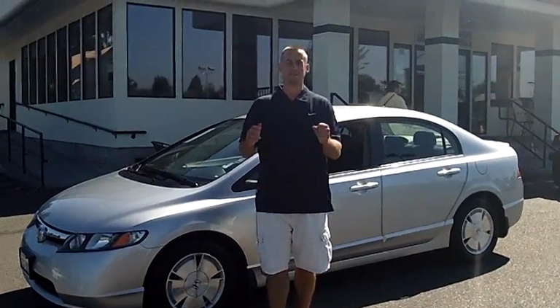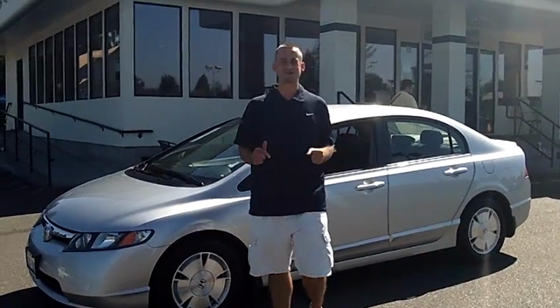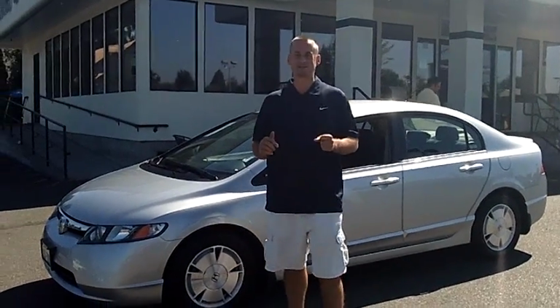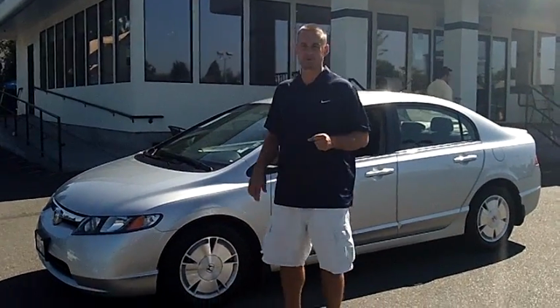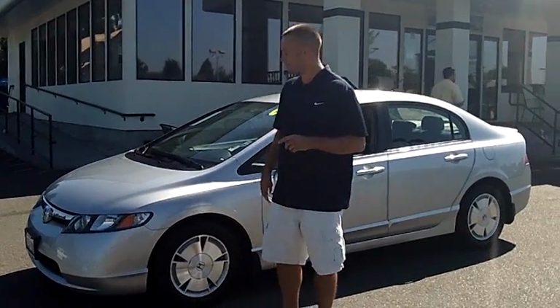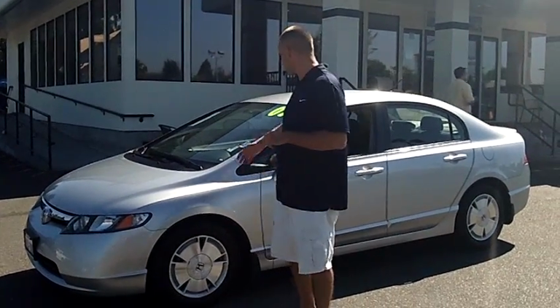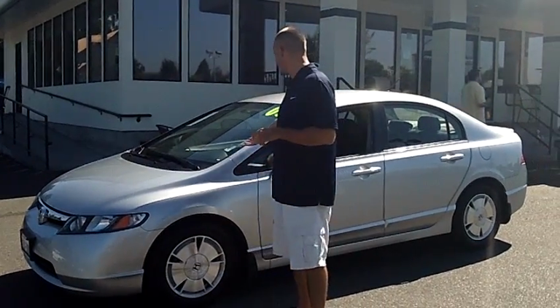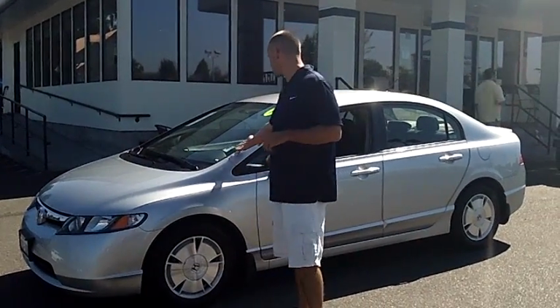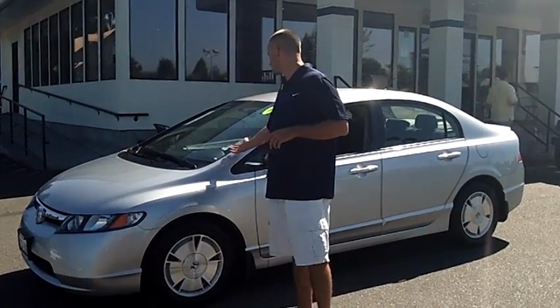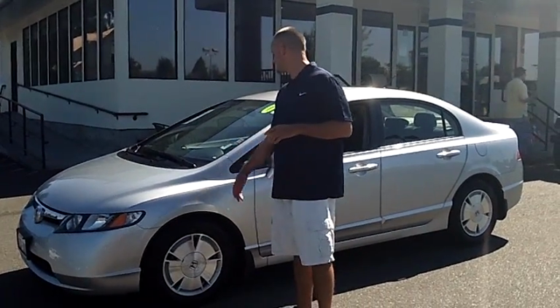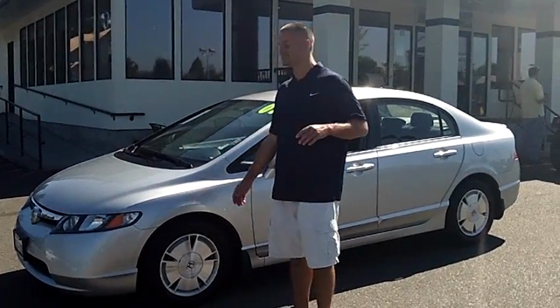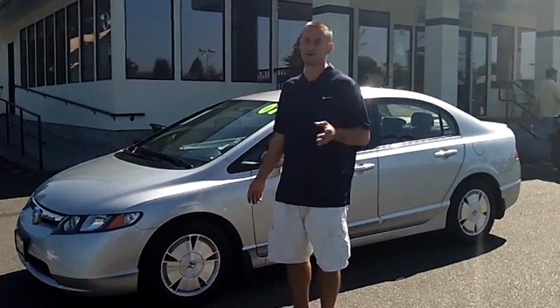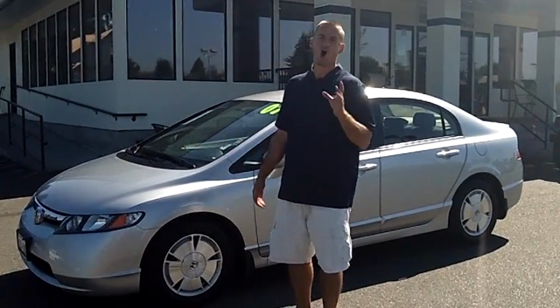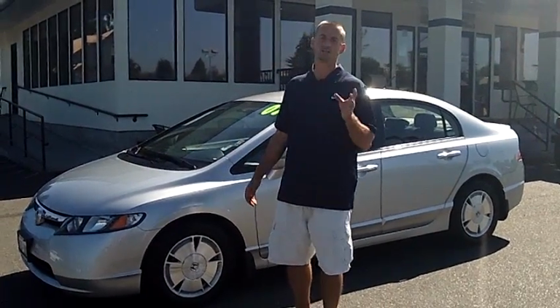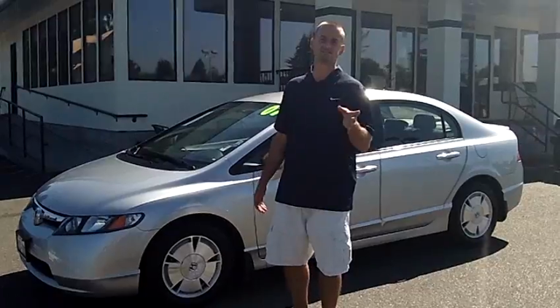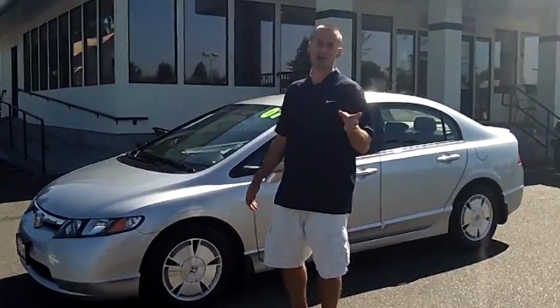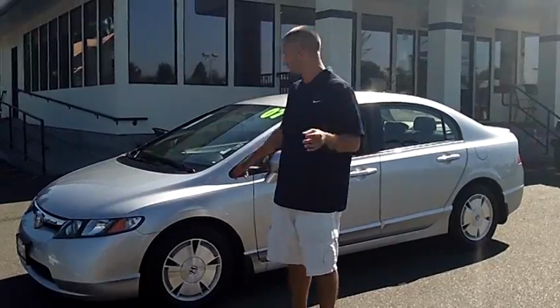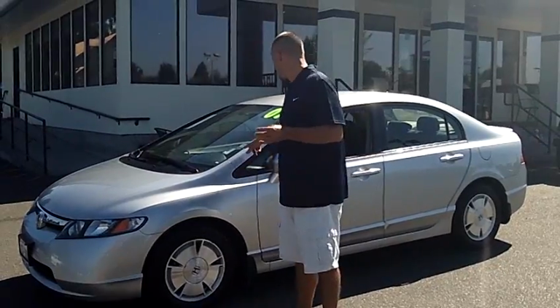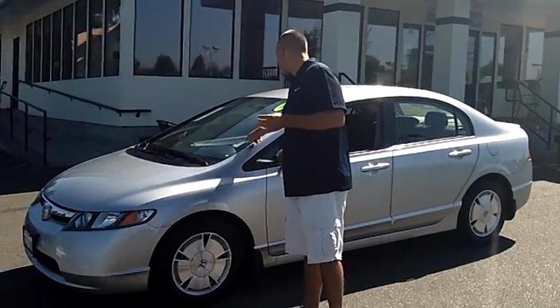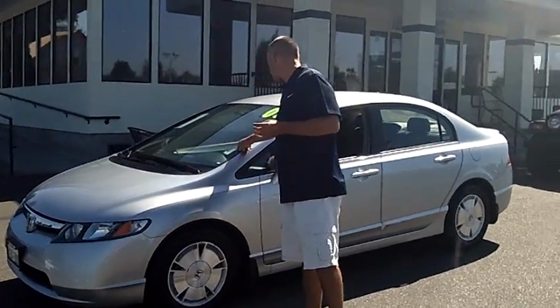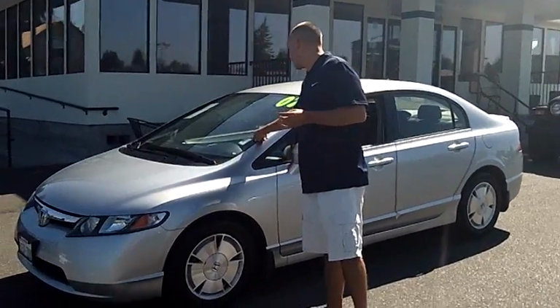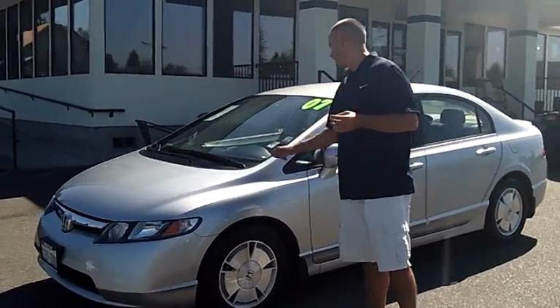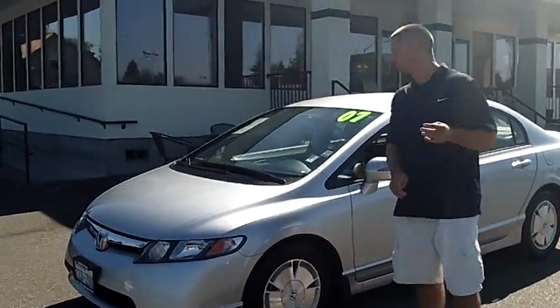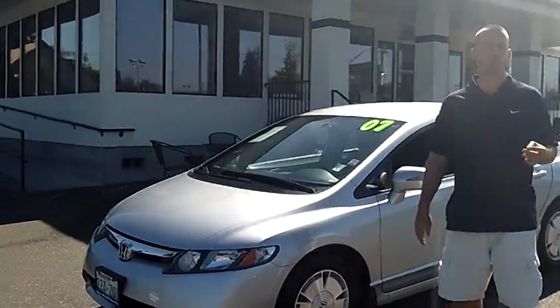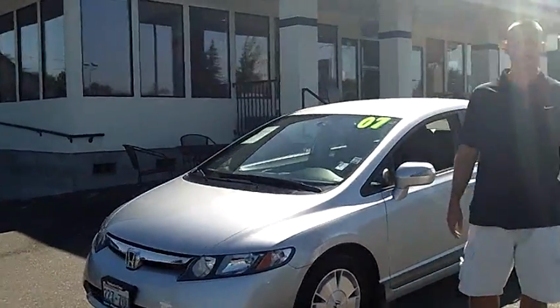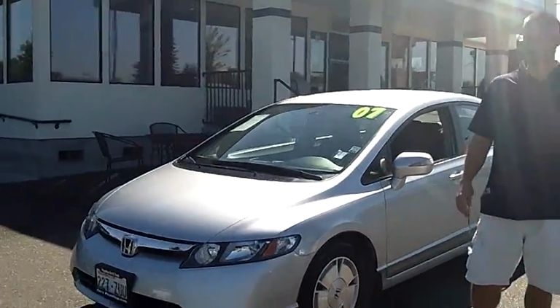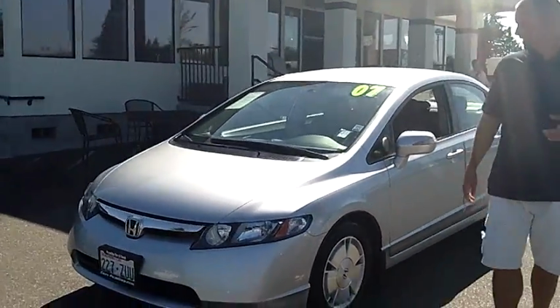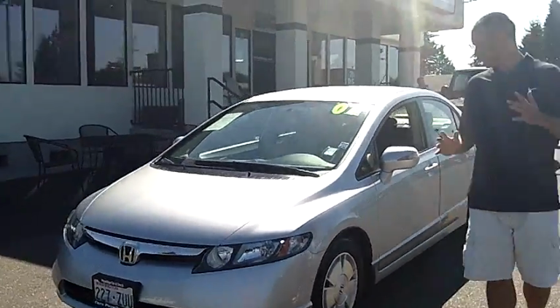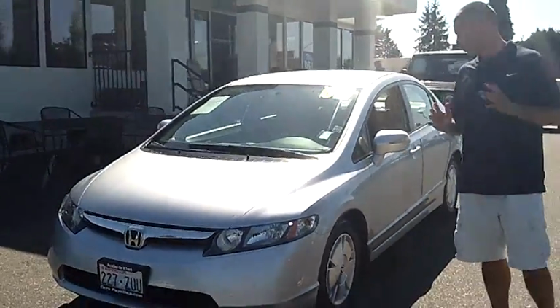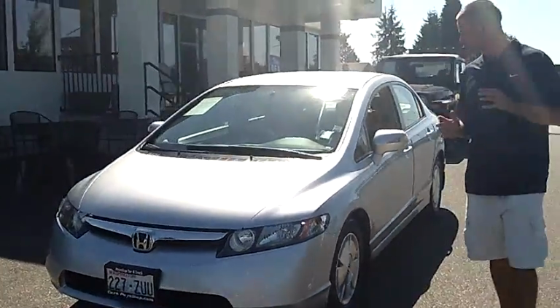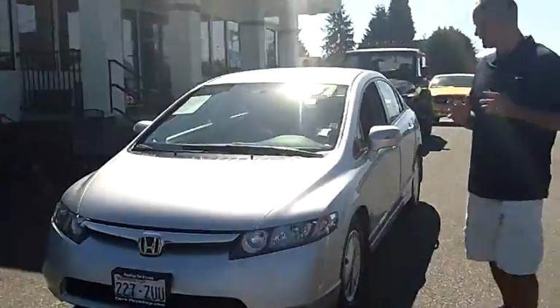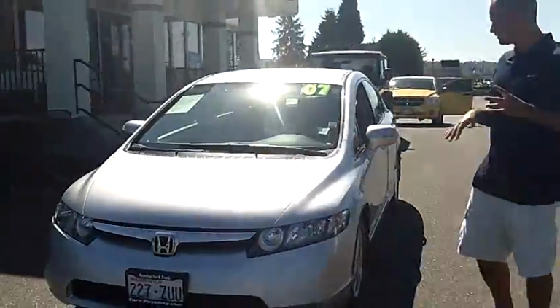Hey folks, Adam Ashby here with Puyallup Car & Truck. I'd like to show you our 2007 Honda Civic Hybrid. Stock number 90450. Nice local trade-in here.